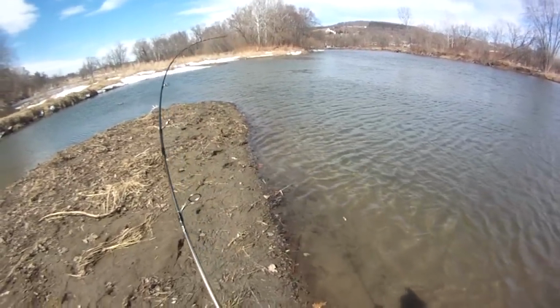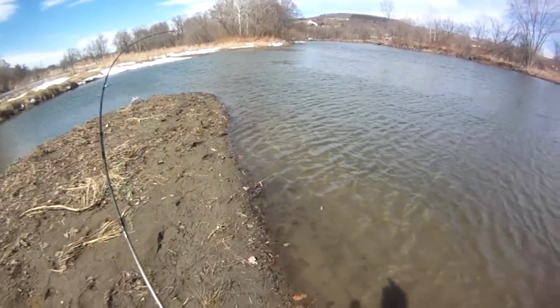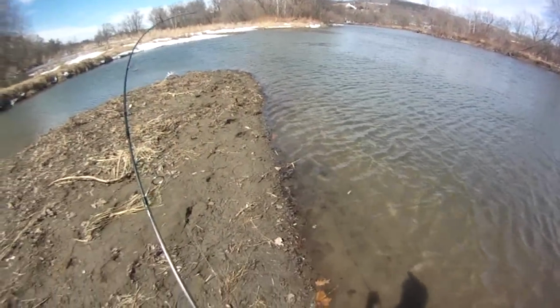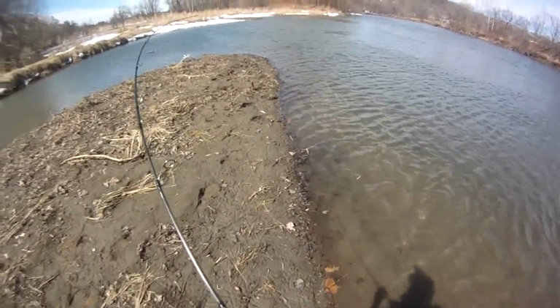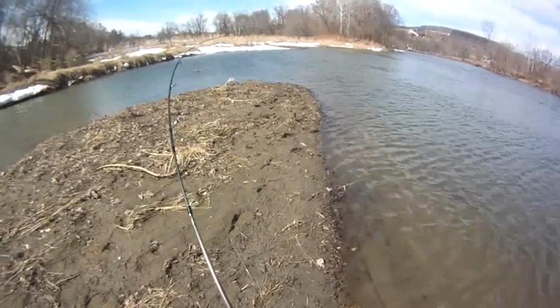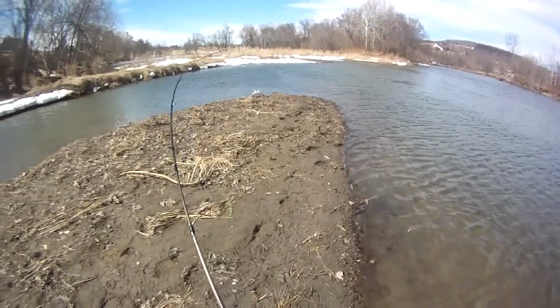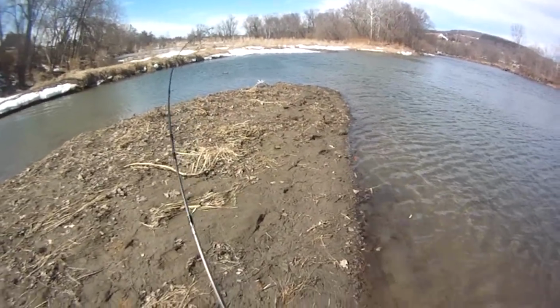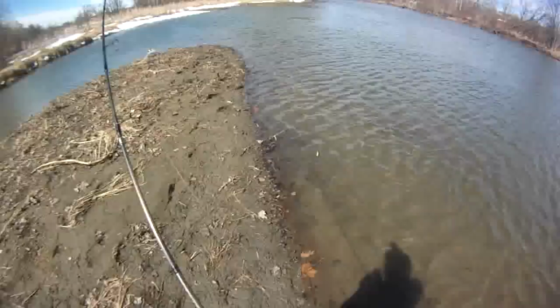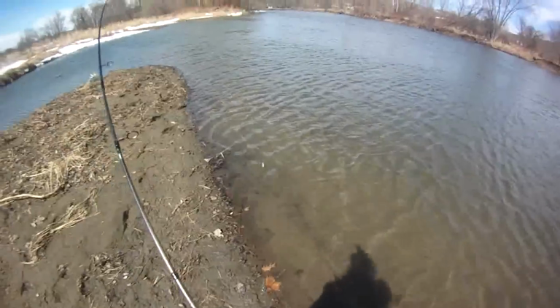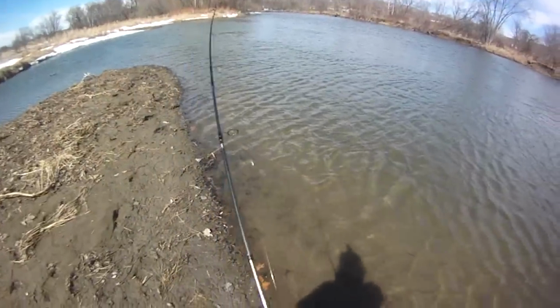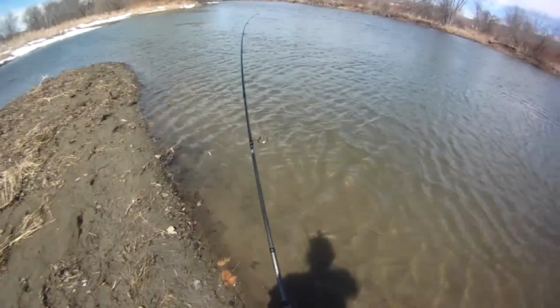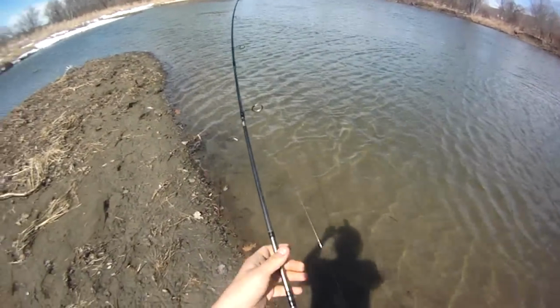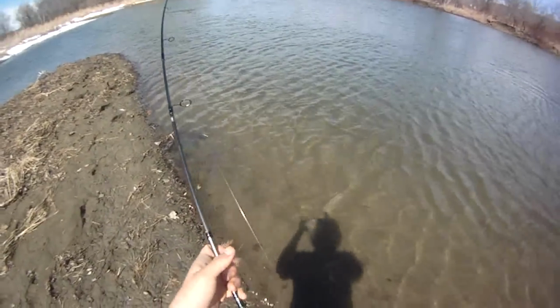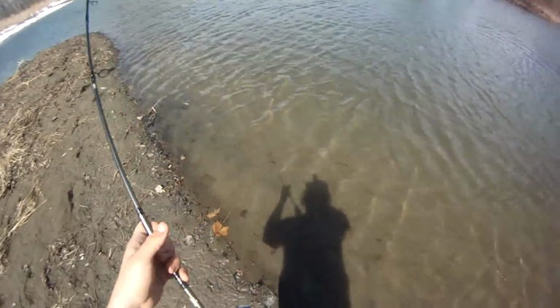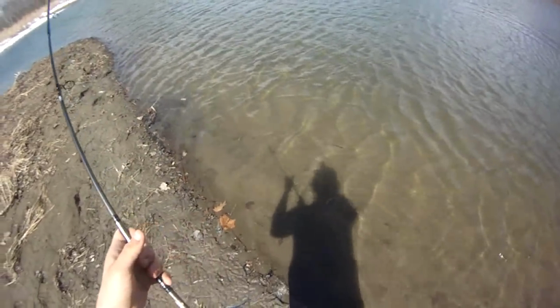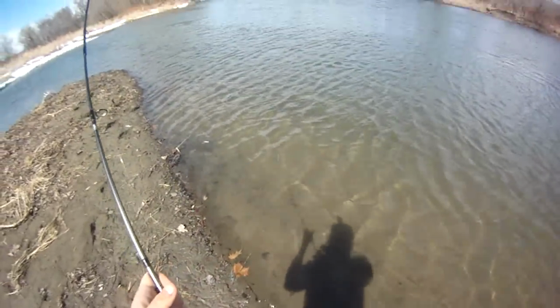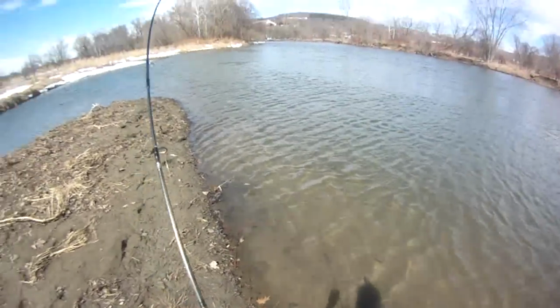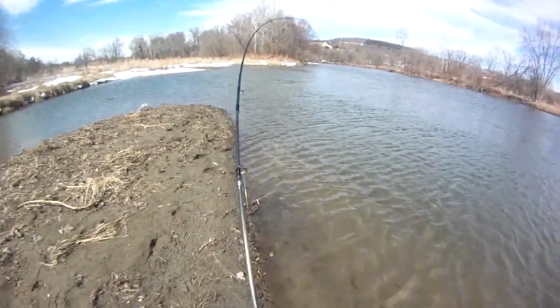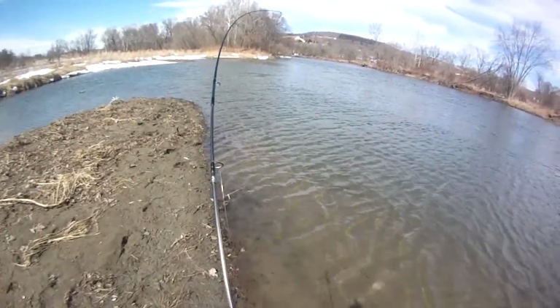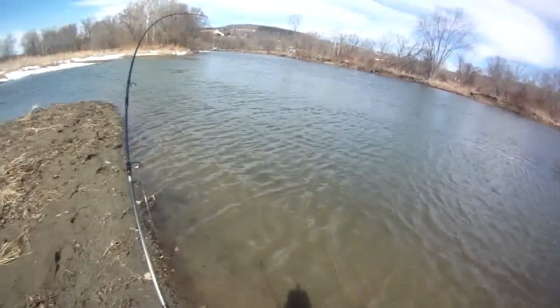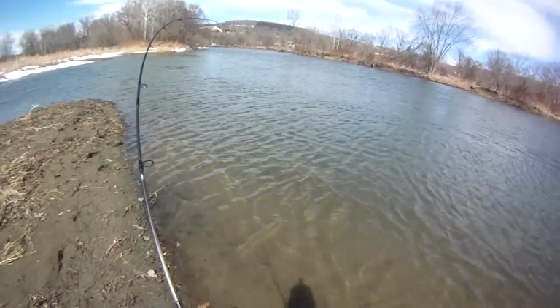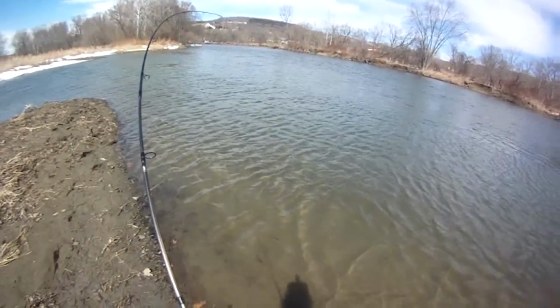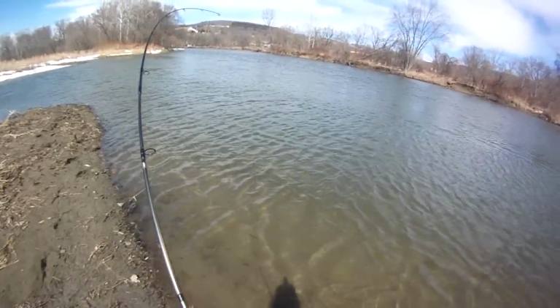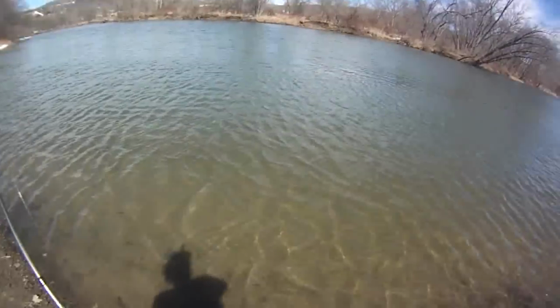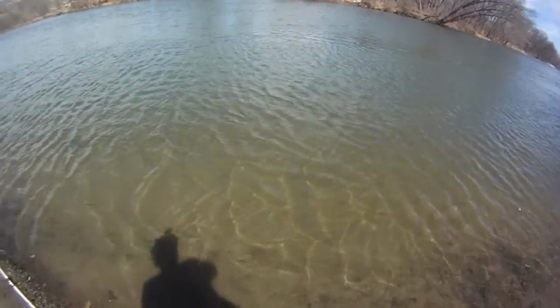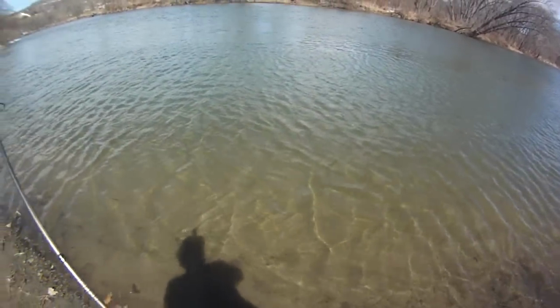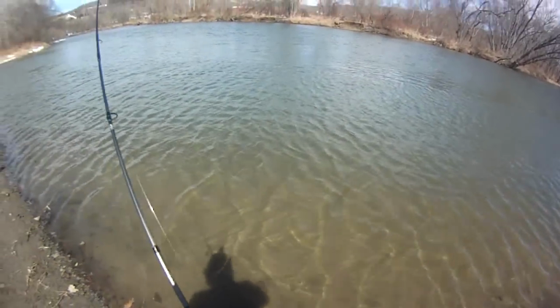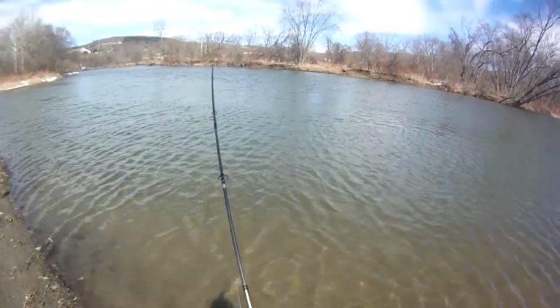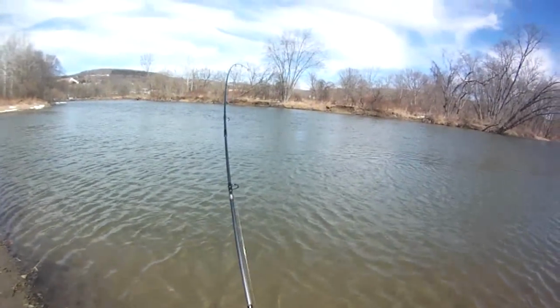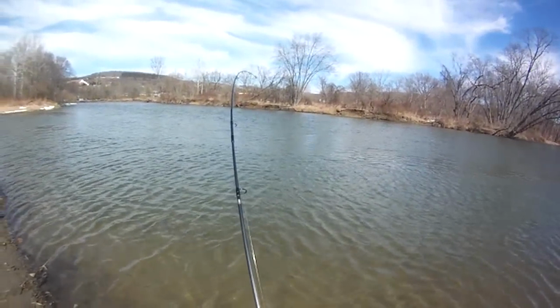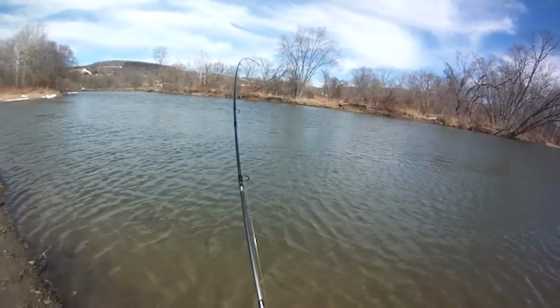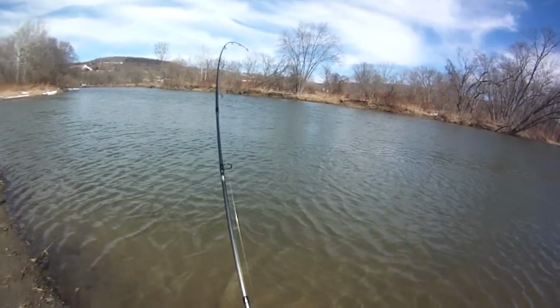Just for fun — there's not much else to do right now. Went for rainbows yesterday but it's probably like a week early. They aren't running heavy yet, very few in the feeder creeks in the Finger Lakes.